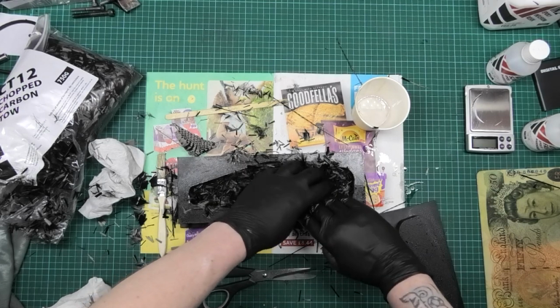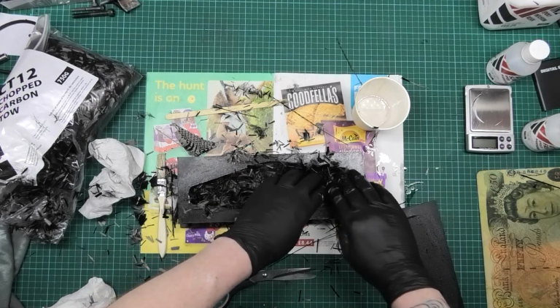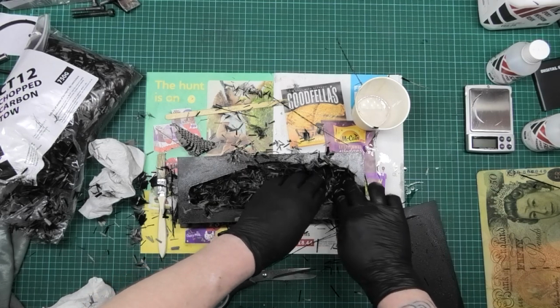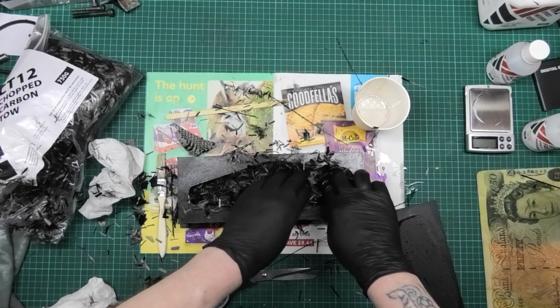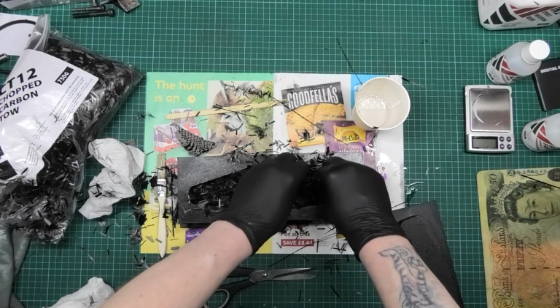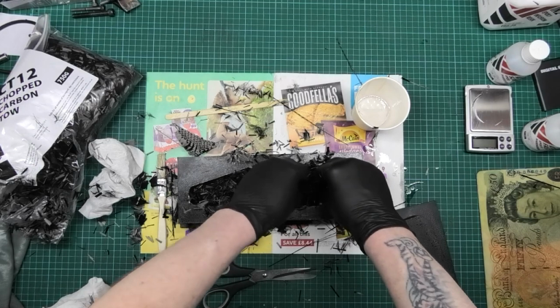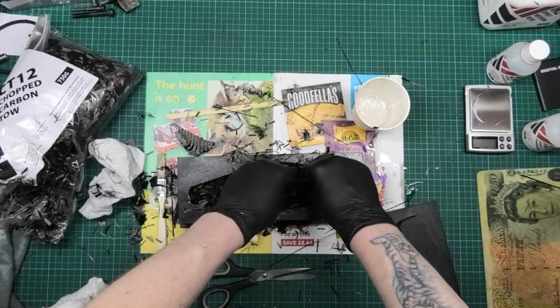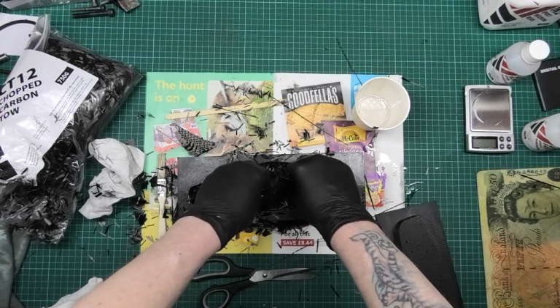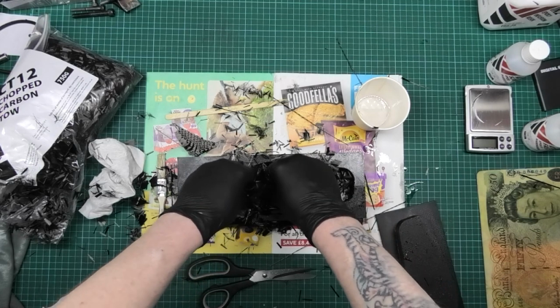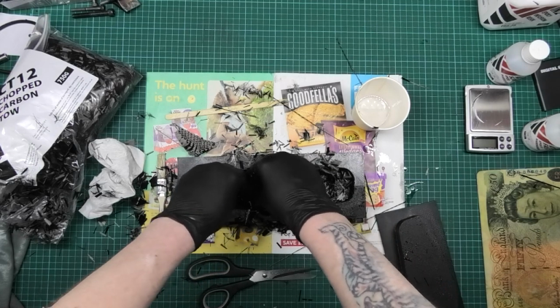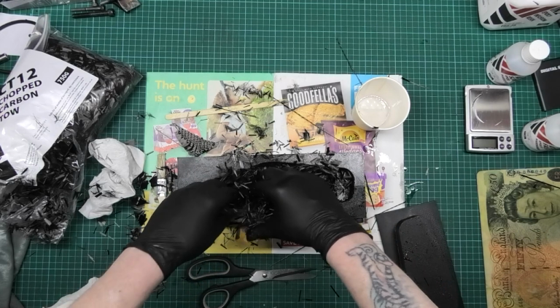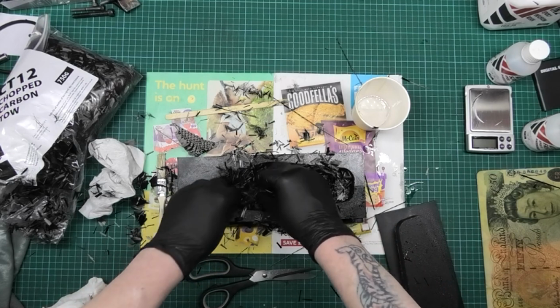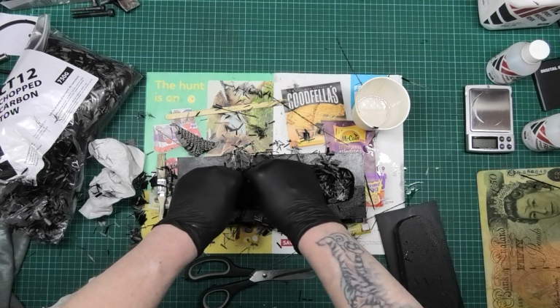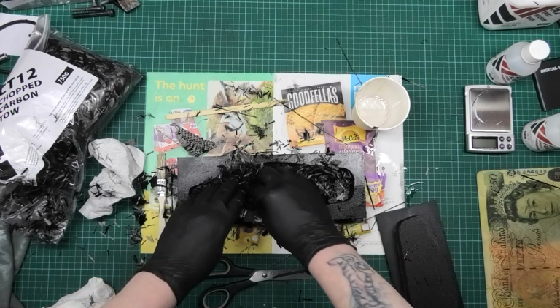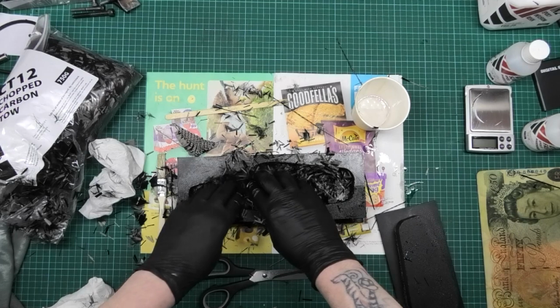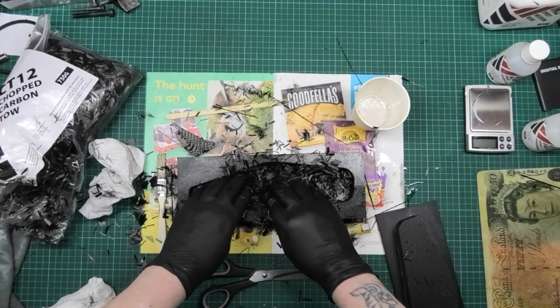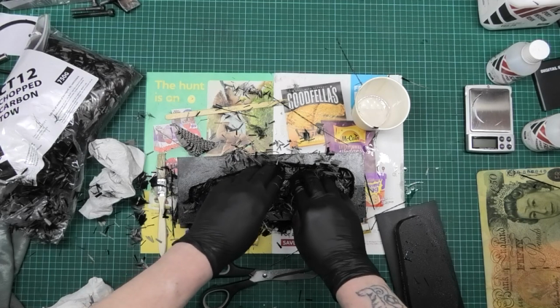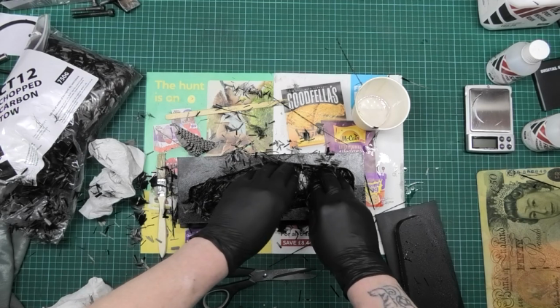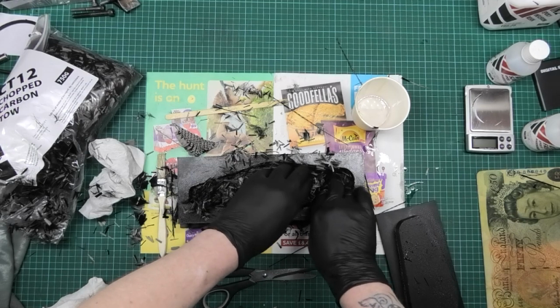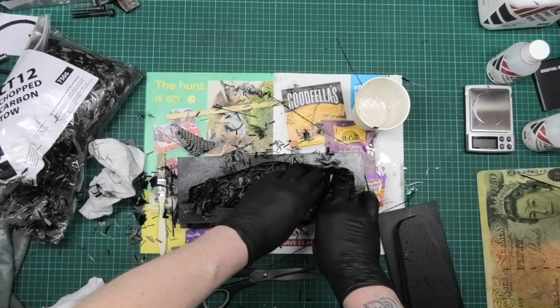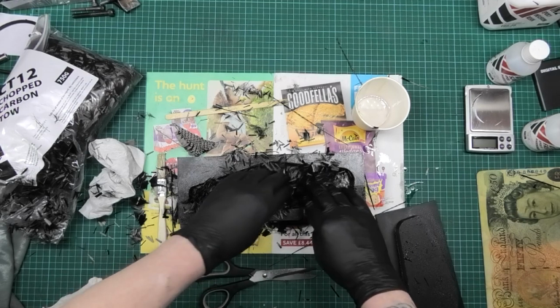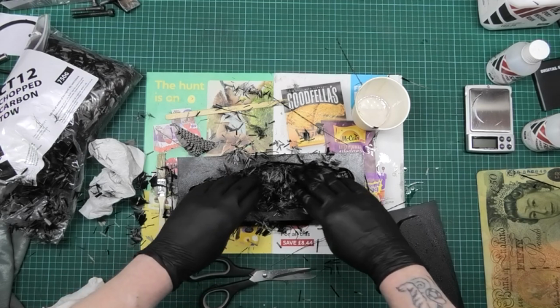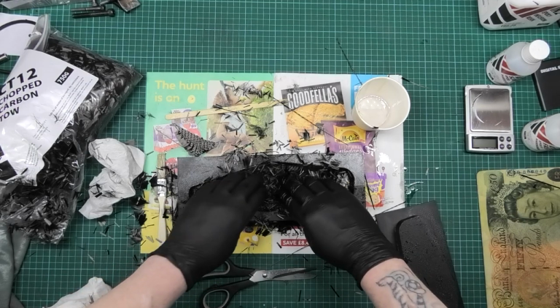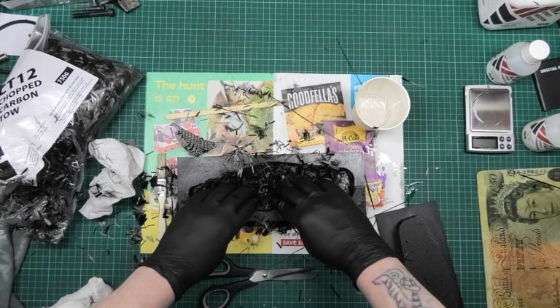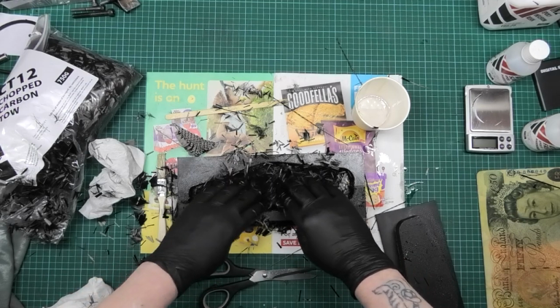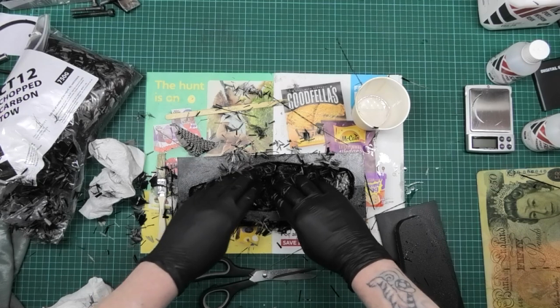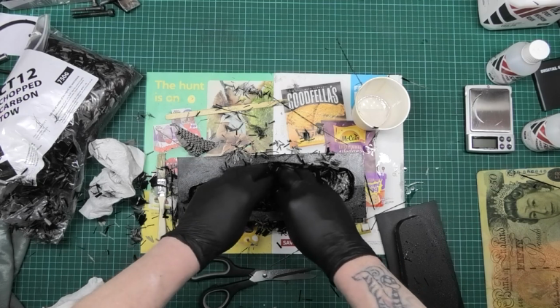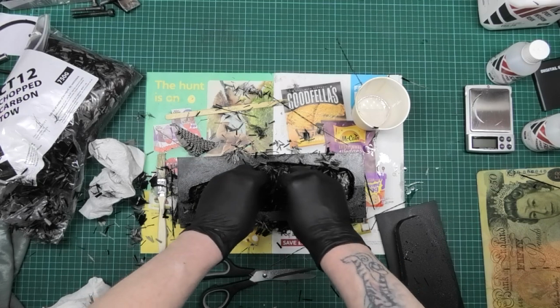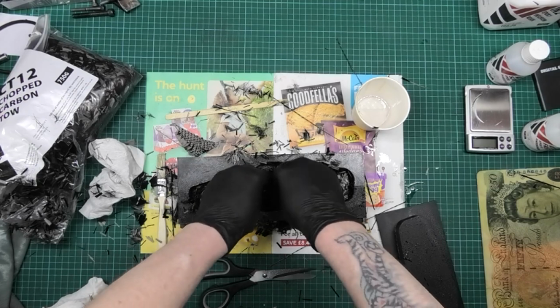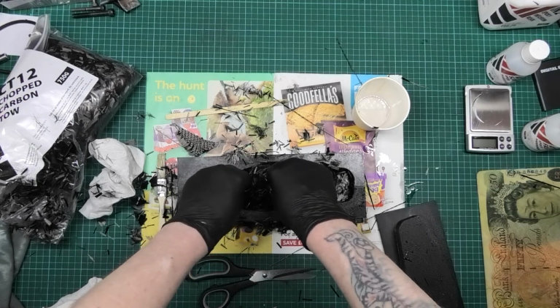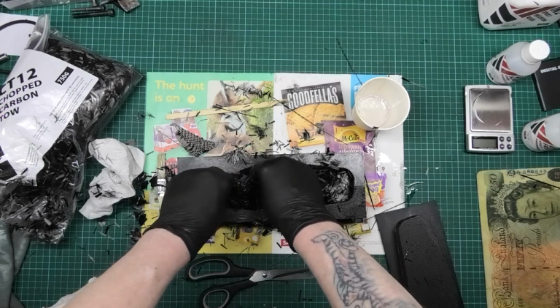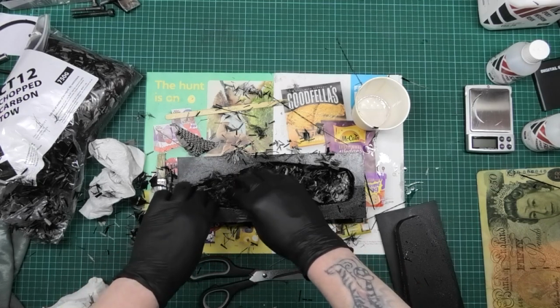It solidifies and then you've got chunks of very, very sharp carbon fiber in there when you put your hand in - which is another thing I've learned, as it keeps going through my bloody gloves.